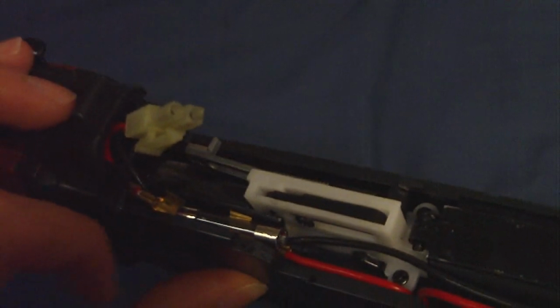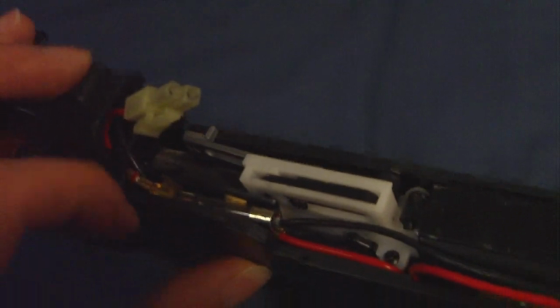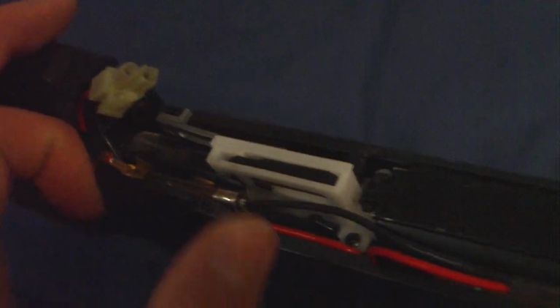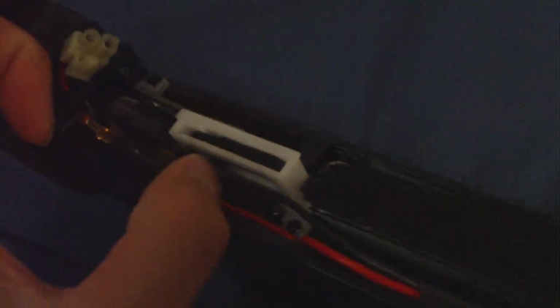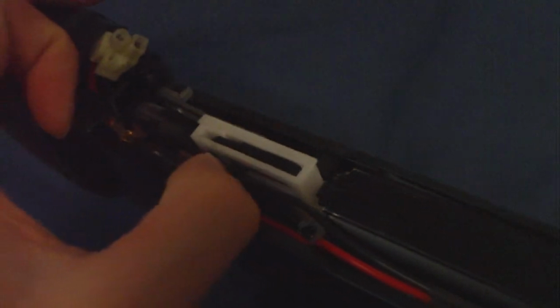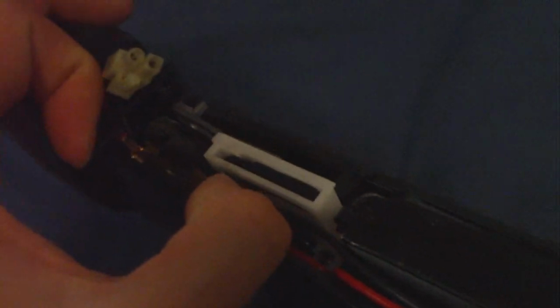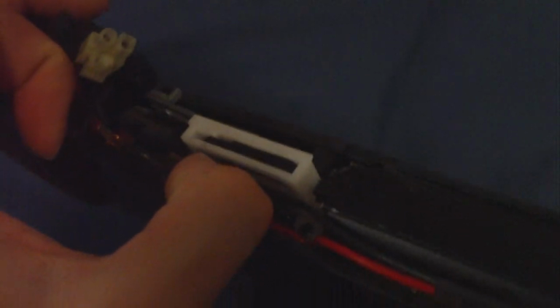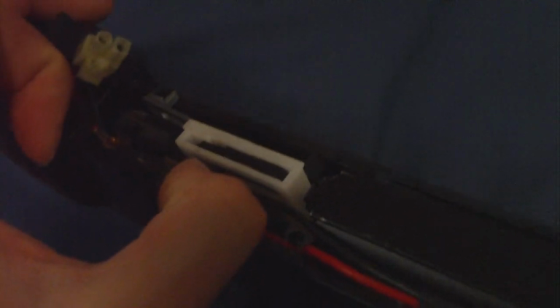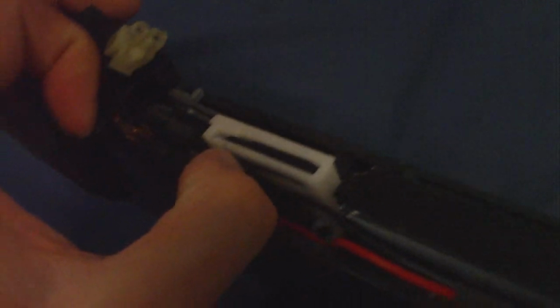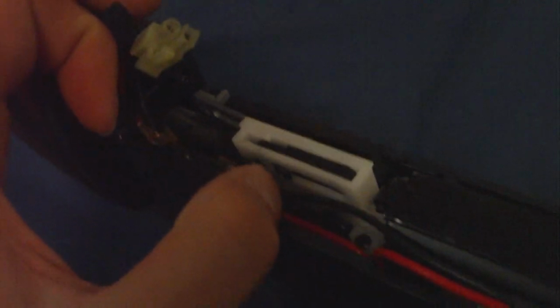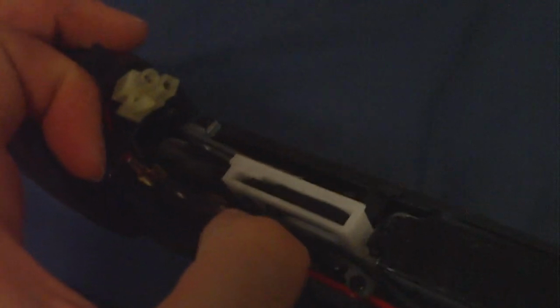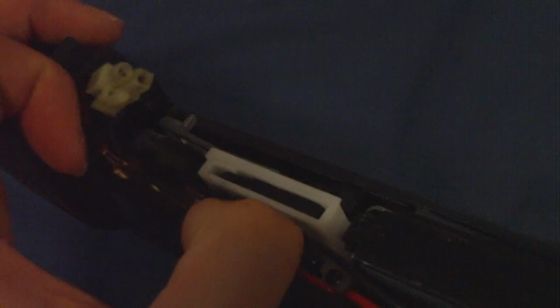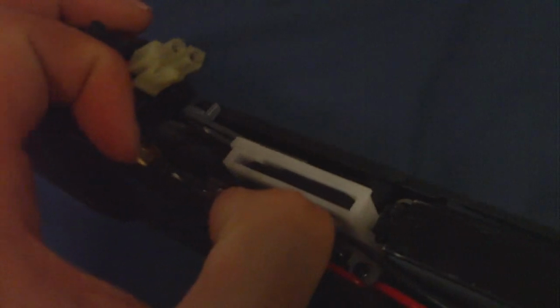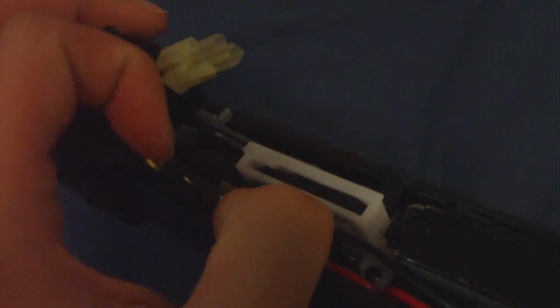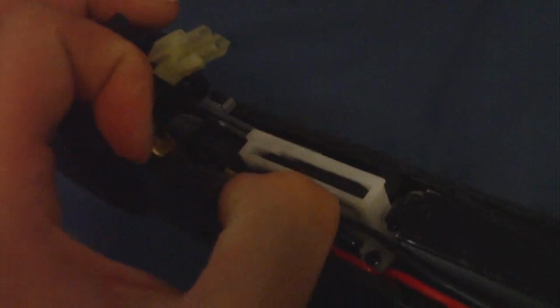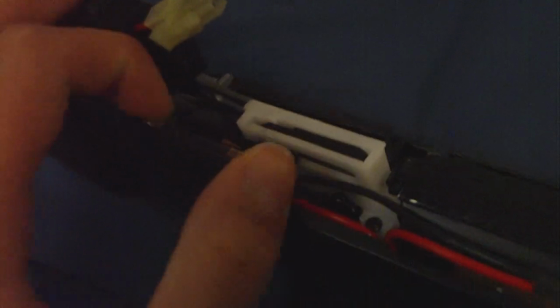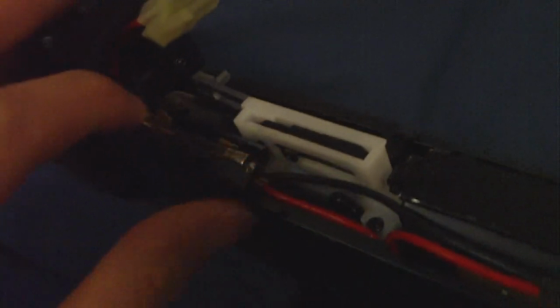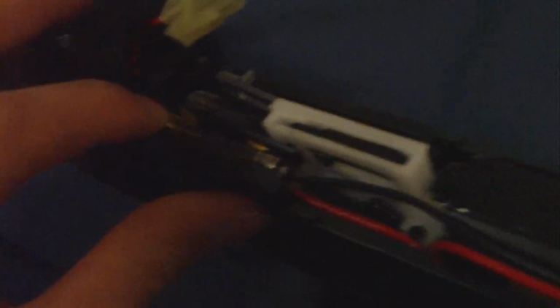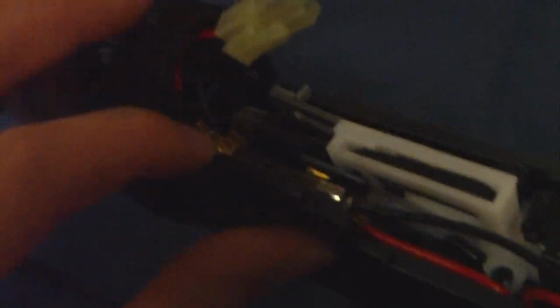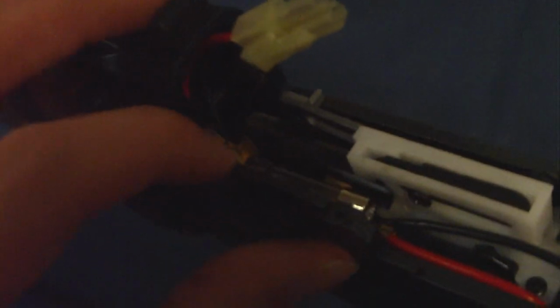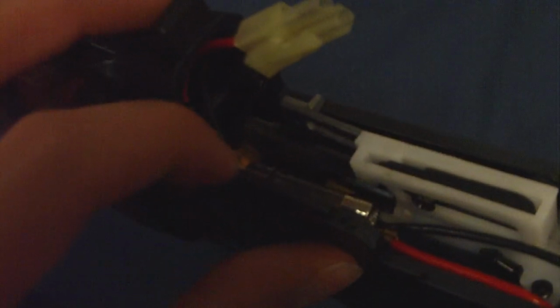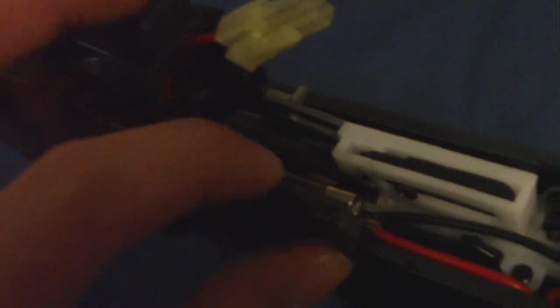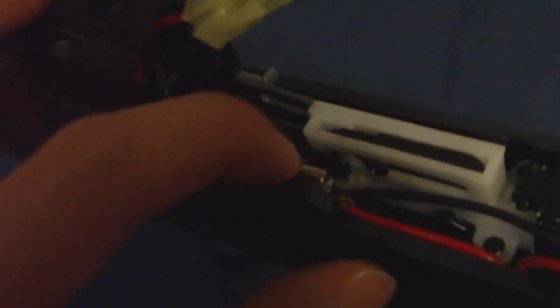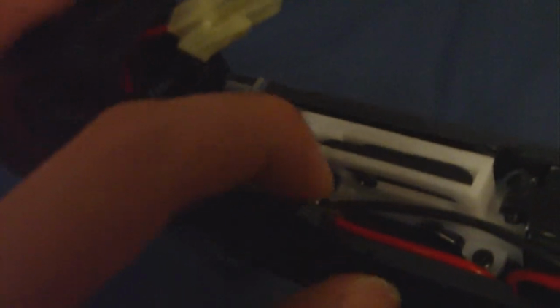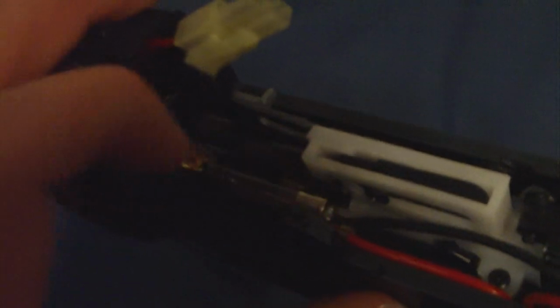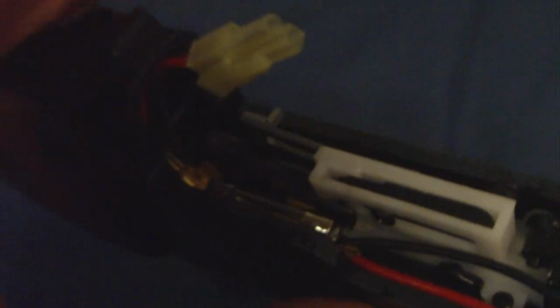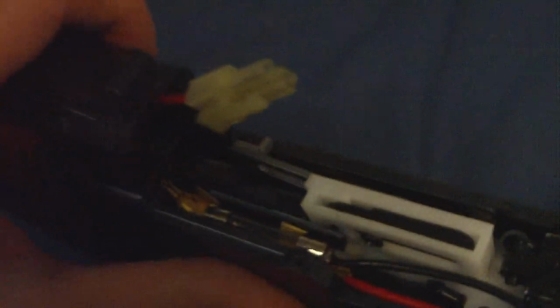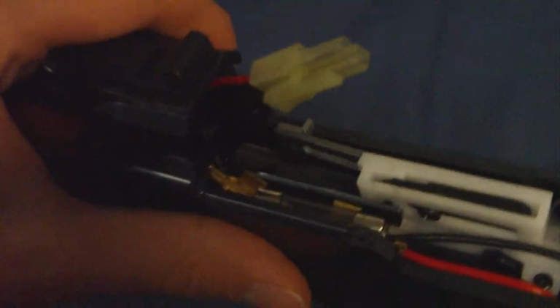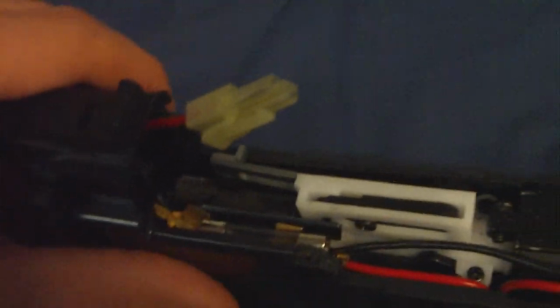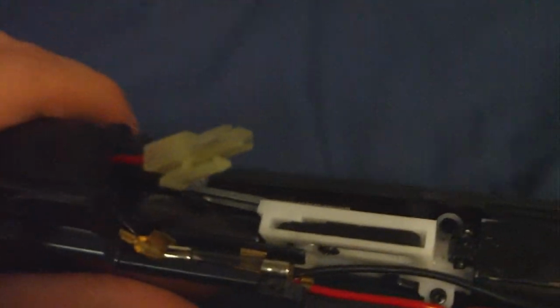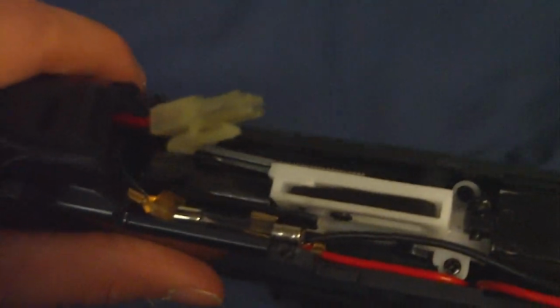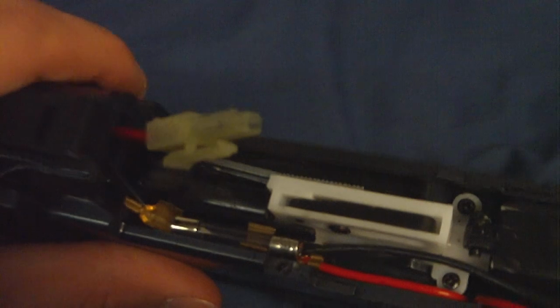All you have to do is simply connect the gold pieces in the end to the silver pieces. That's all you need to do for this.